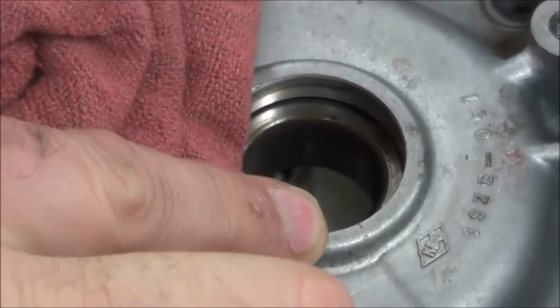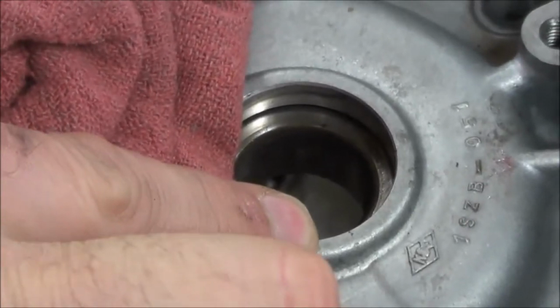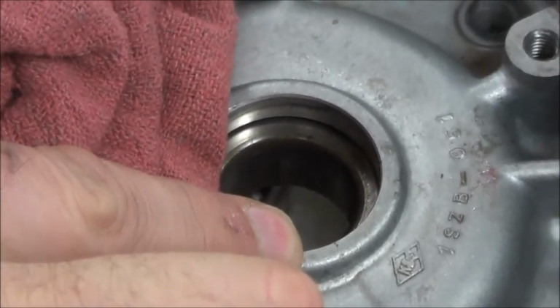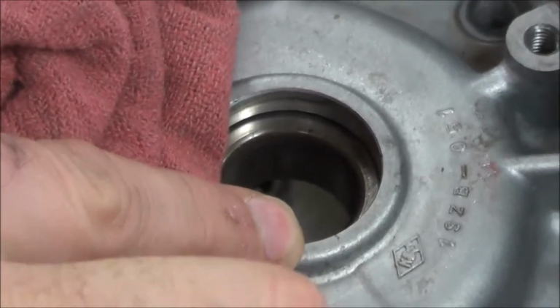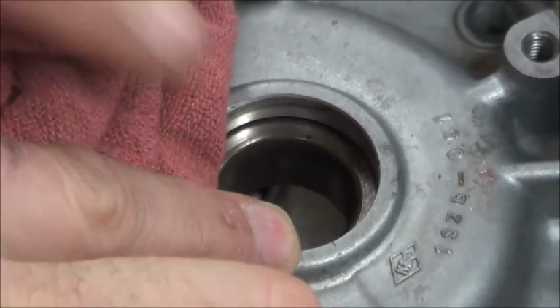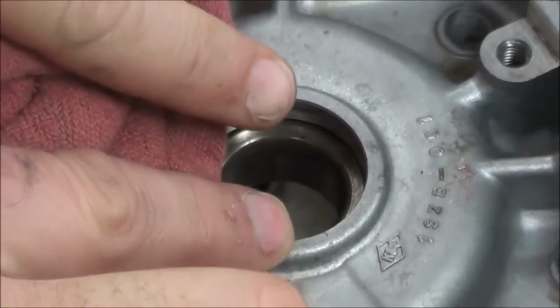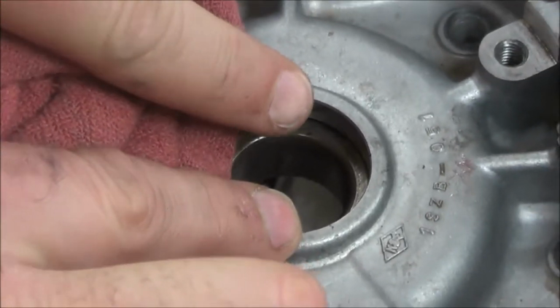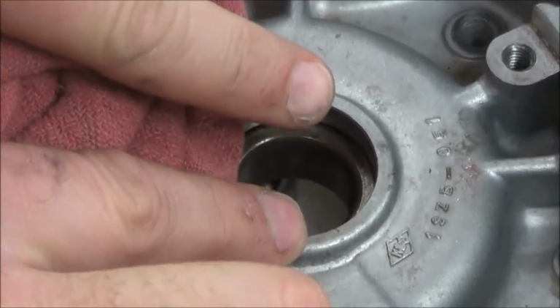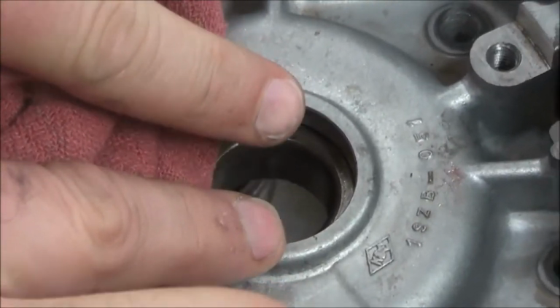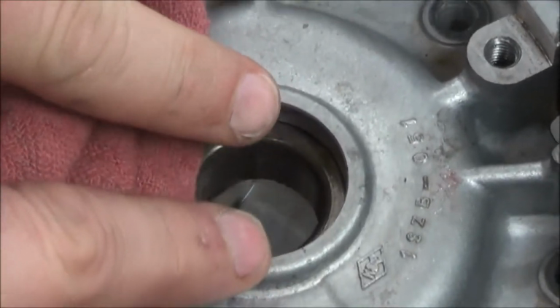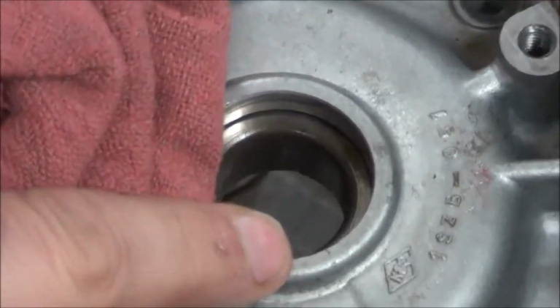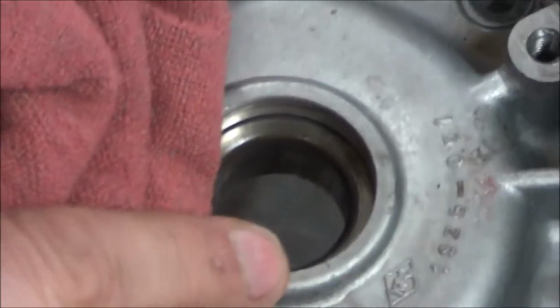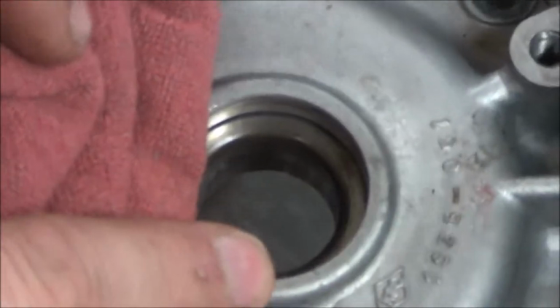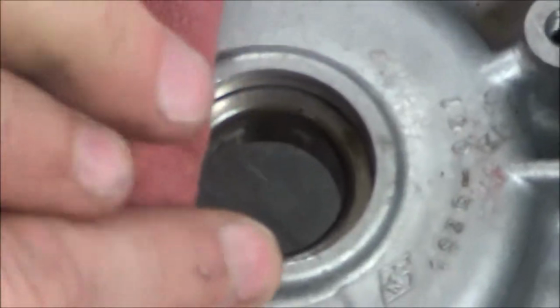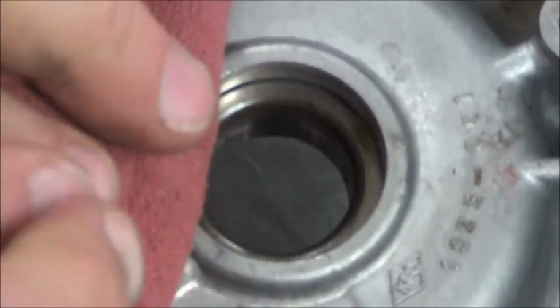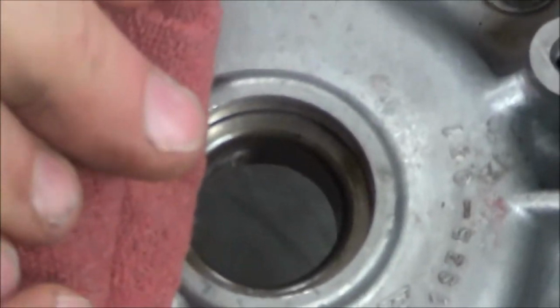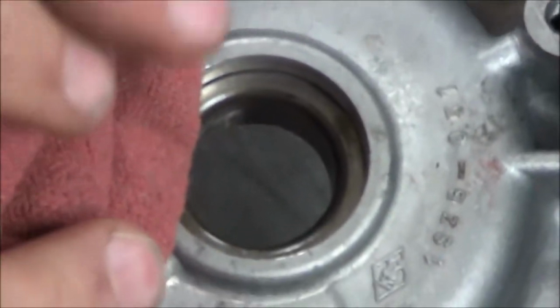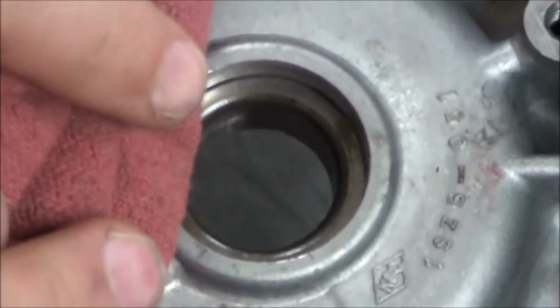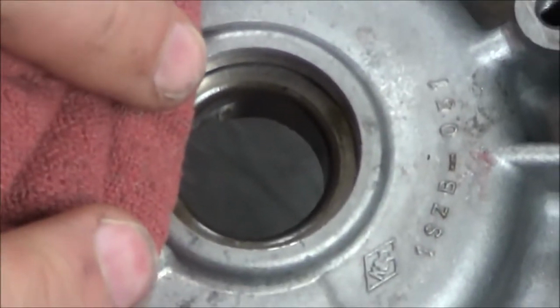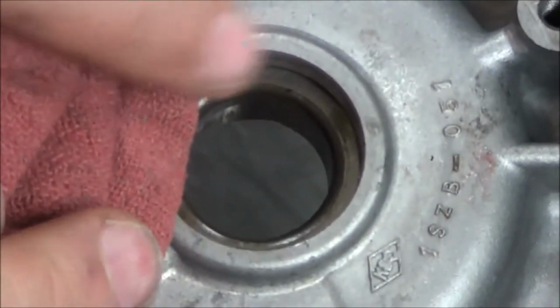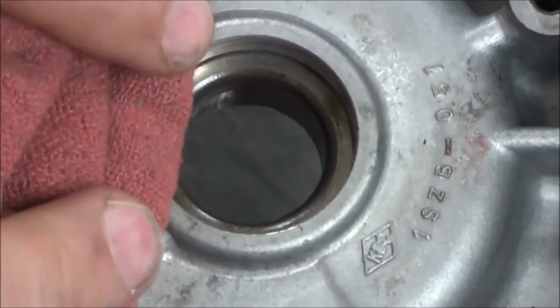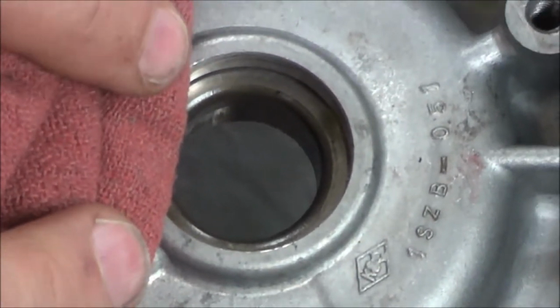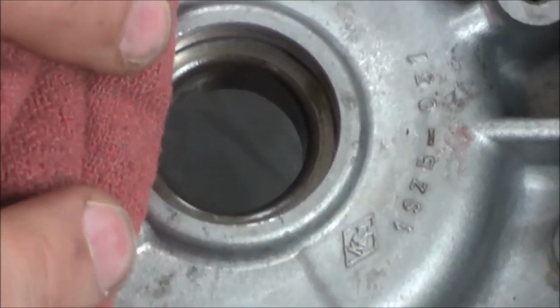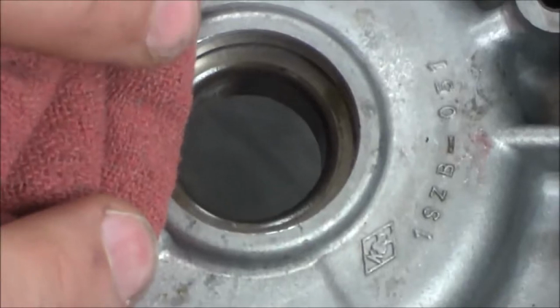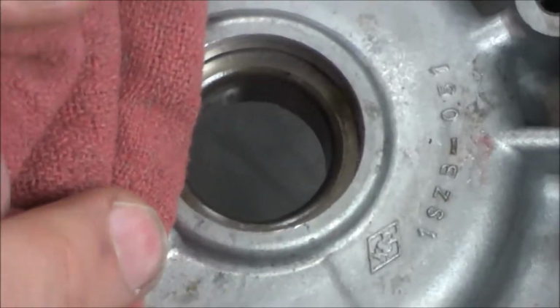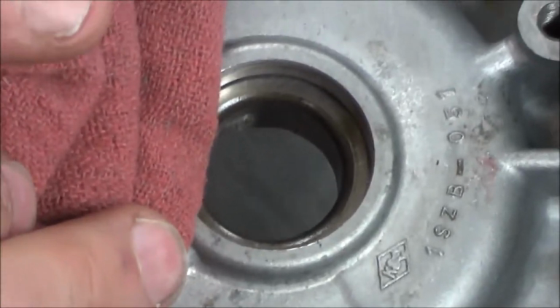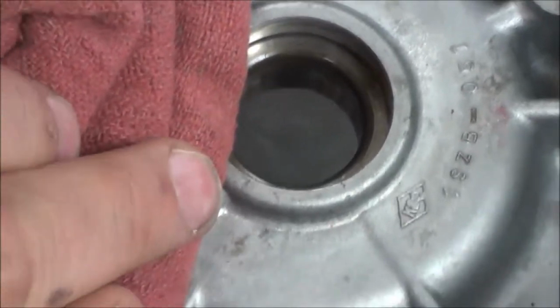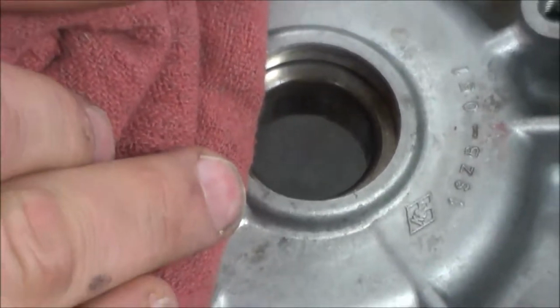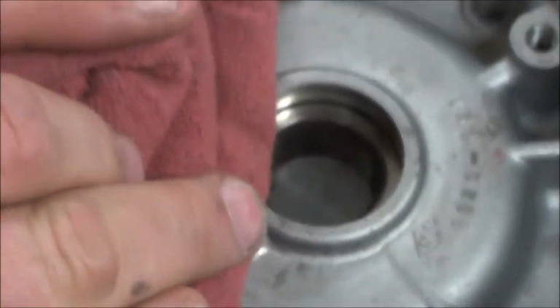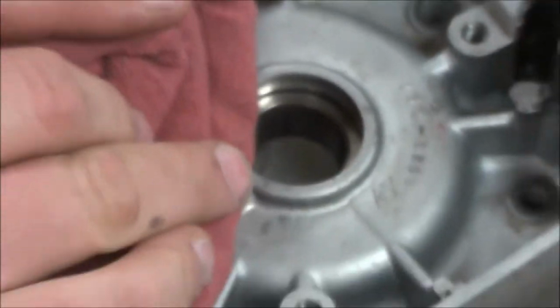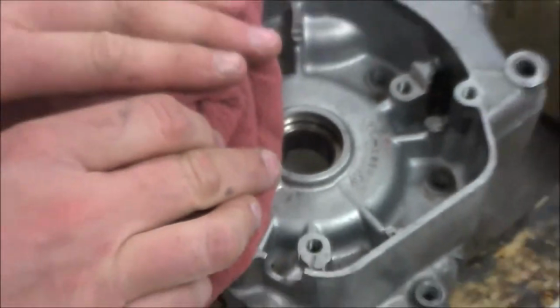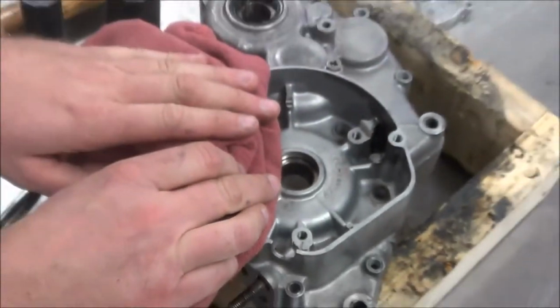On a two-stroke motor, not only are we sealing the oil in and dirt out, but we're also sealing the crankcase. Remember that on a two-stroke, it's a pressurized crankcase. So you really do need skill here — we don't want to damage that.